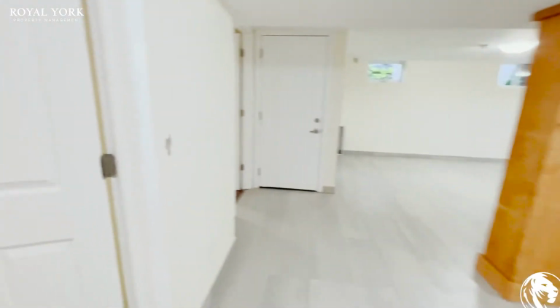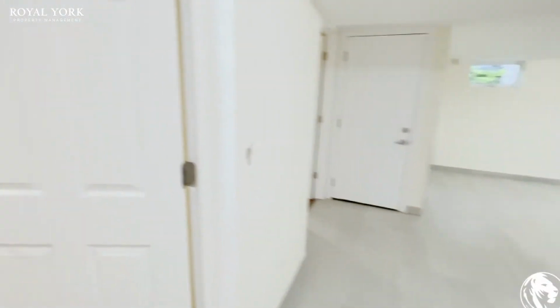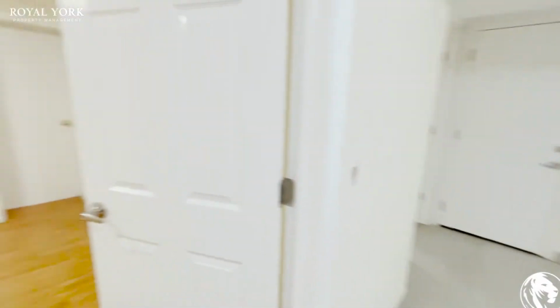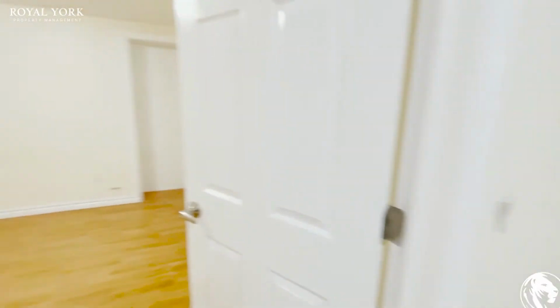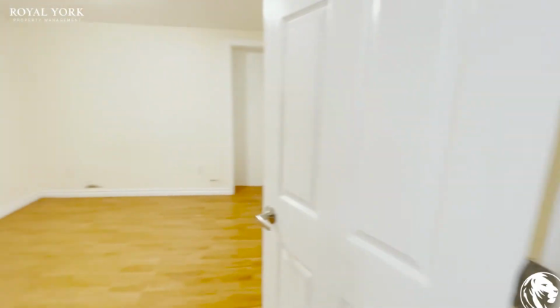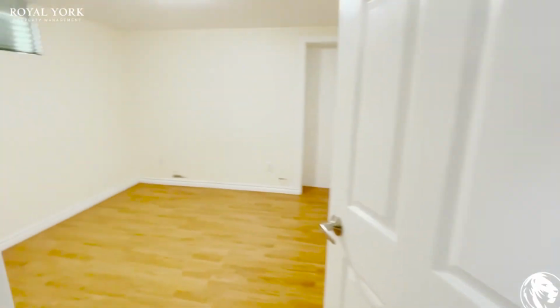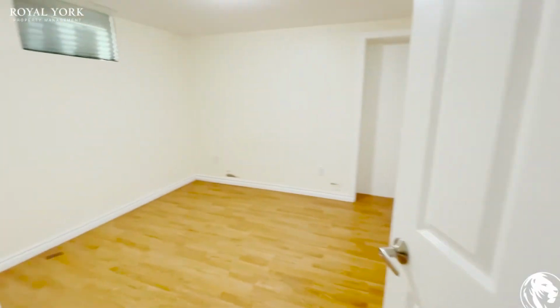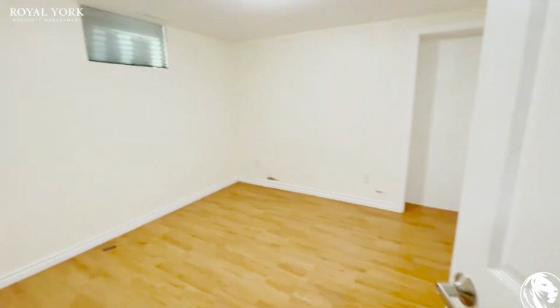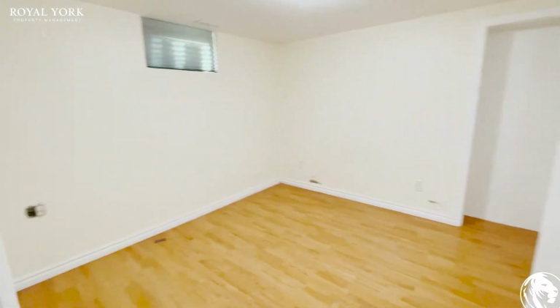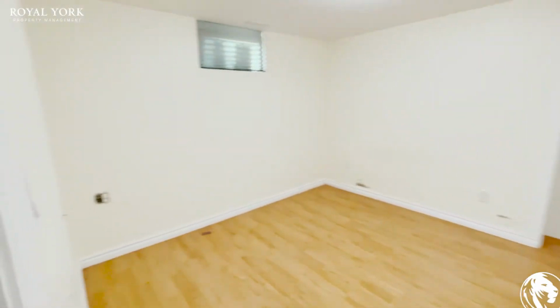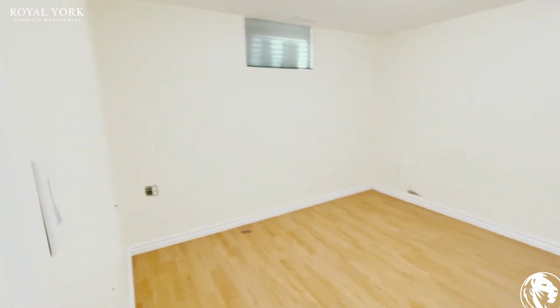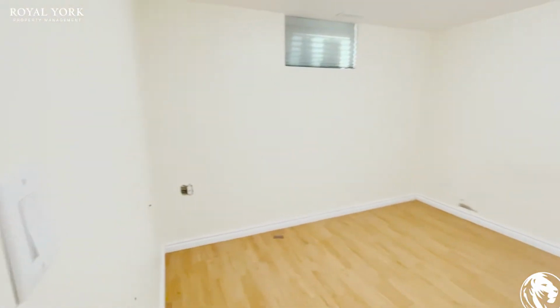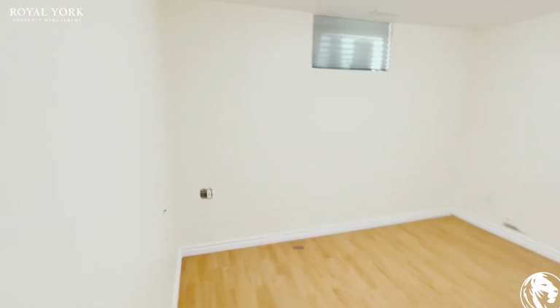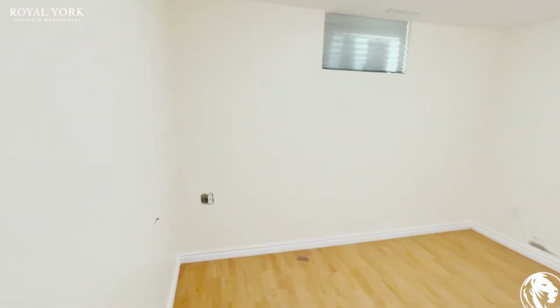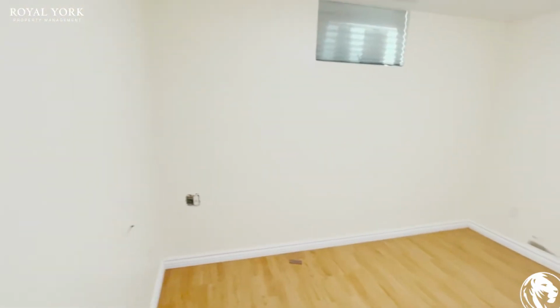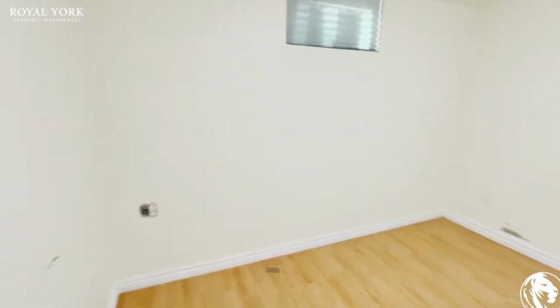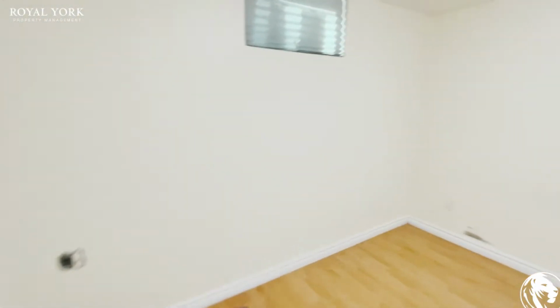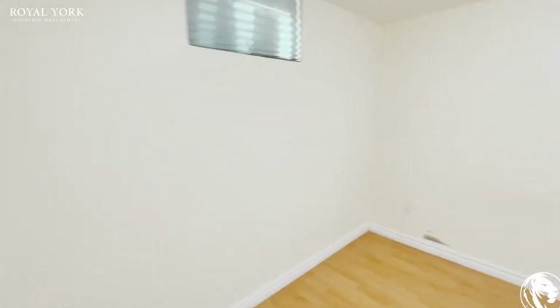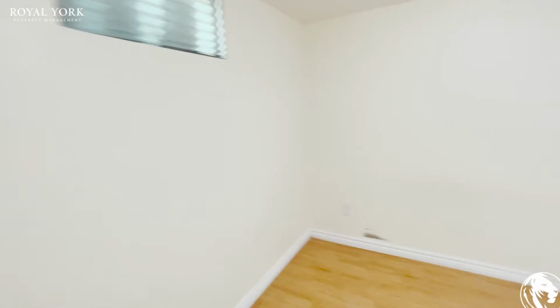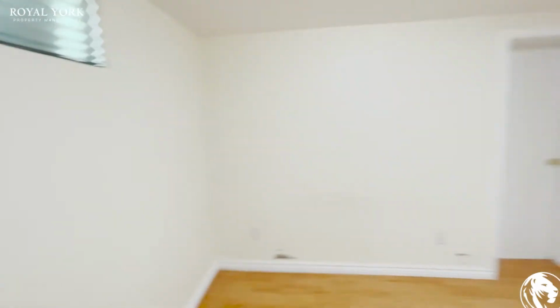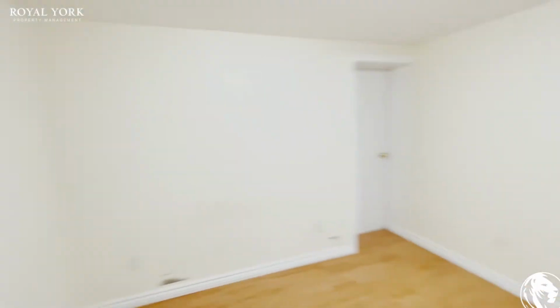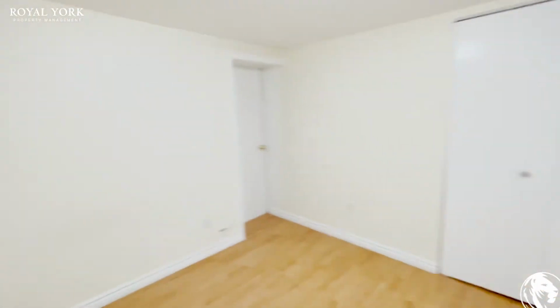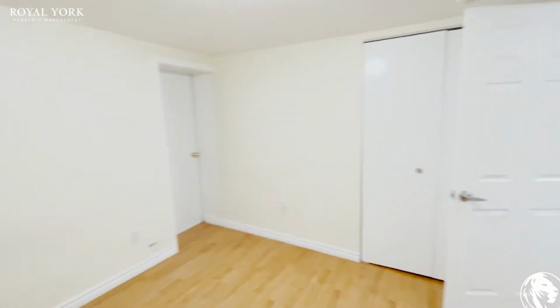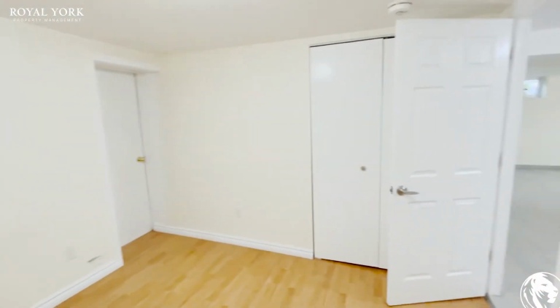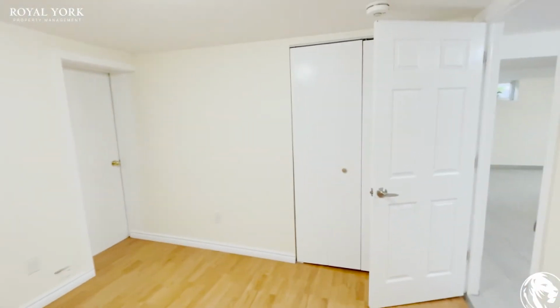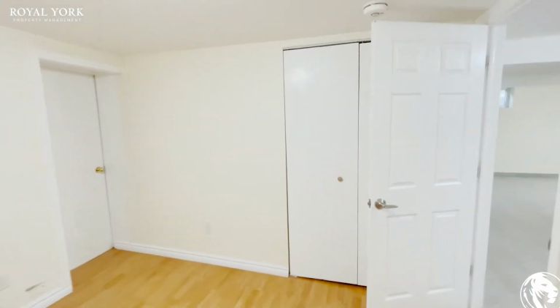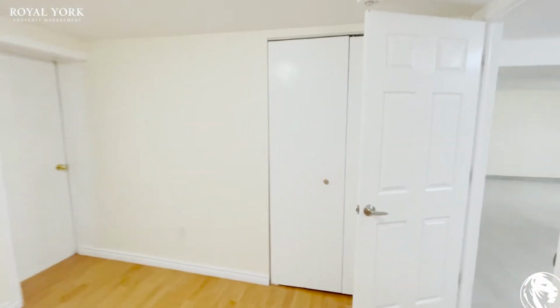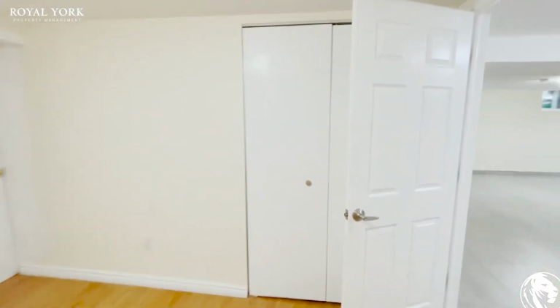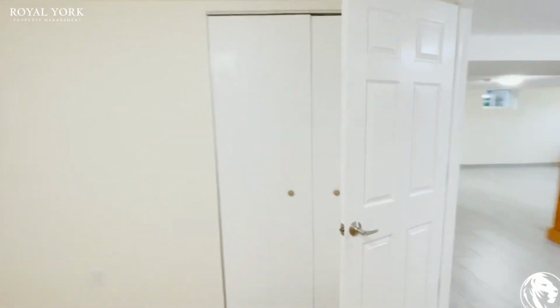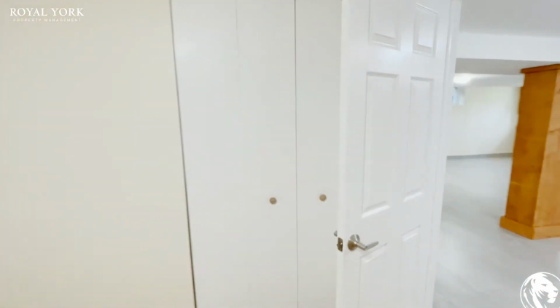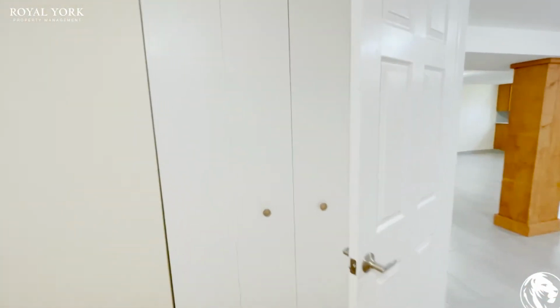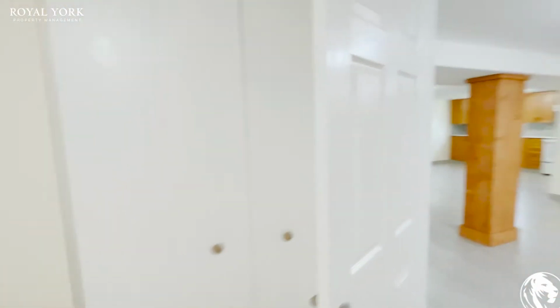This is your first bedroom. This comfortably fits a king-size bed with two night tables. You also have a good-sized closet there.